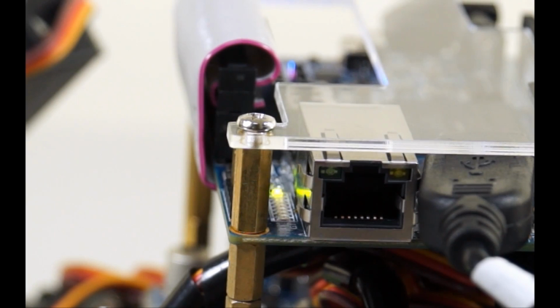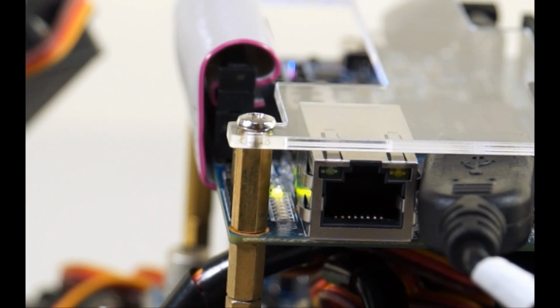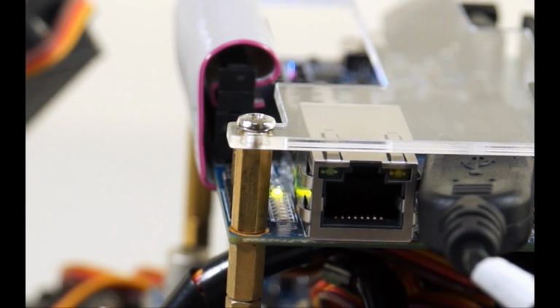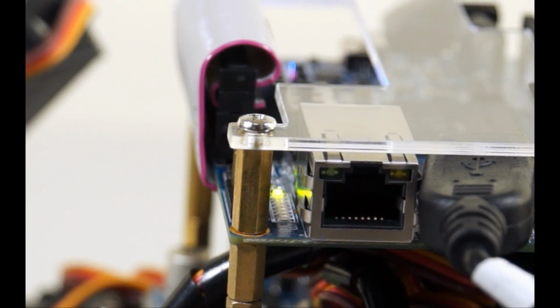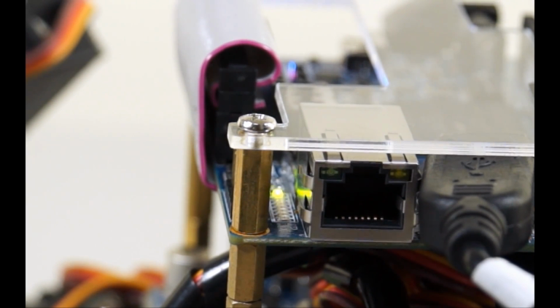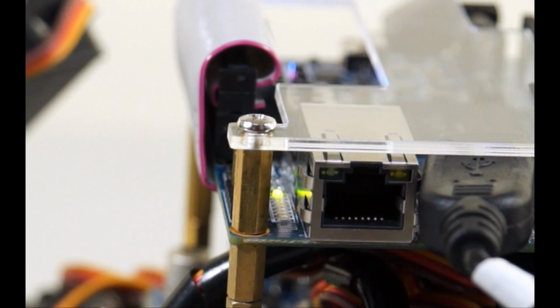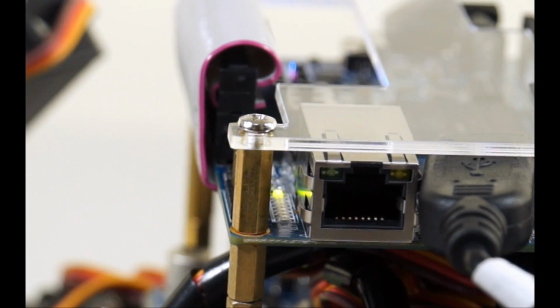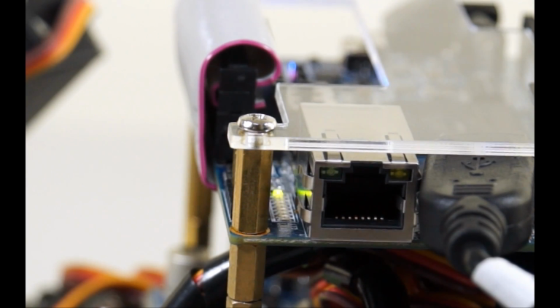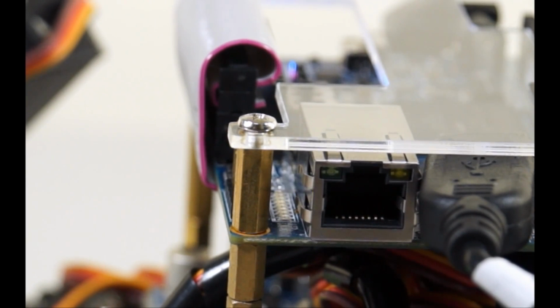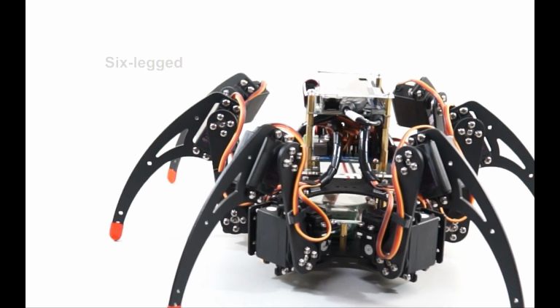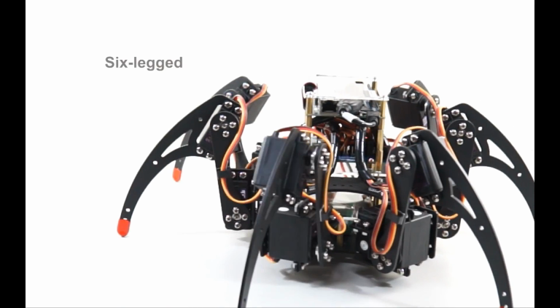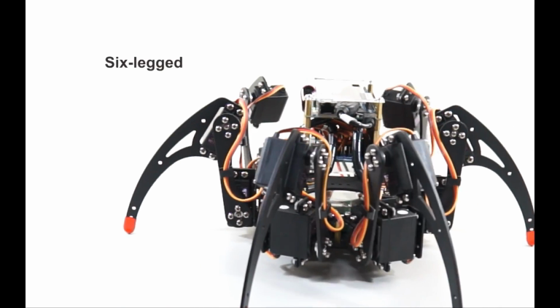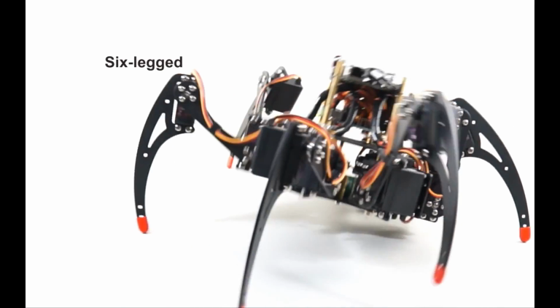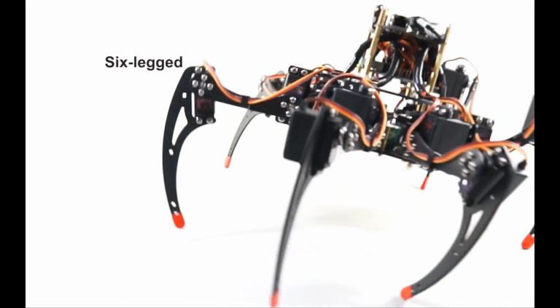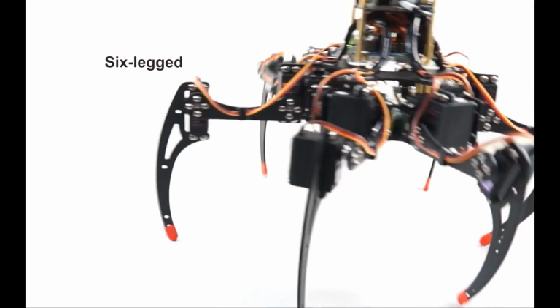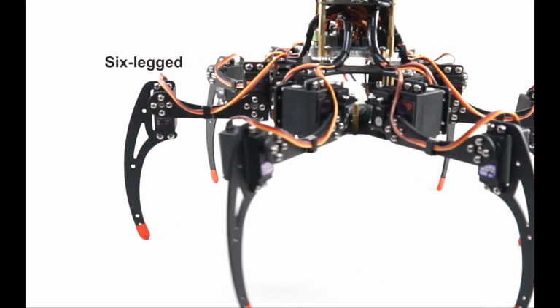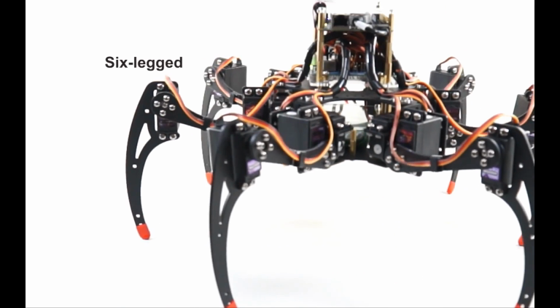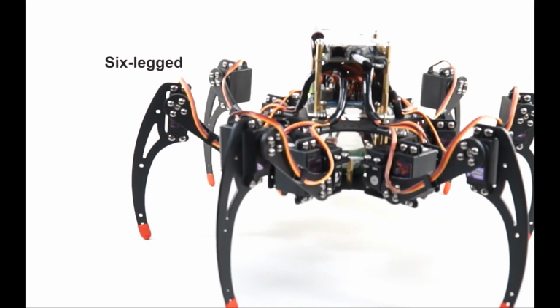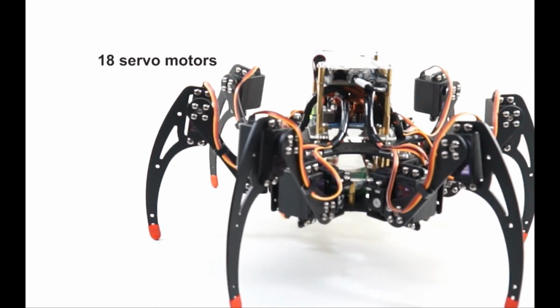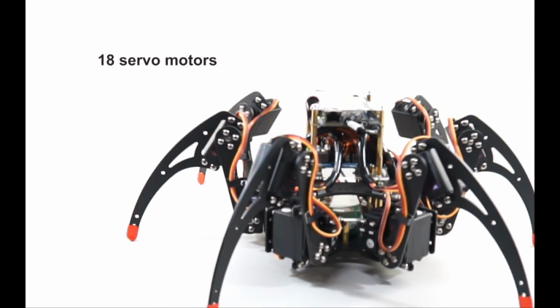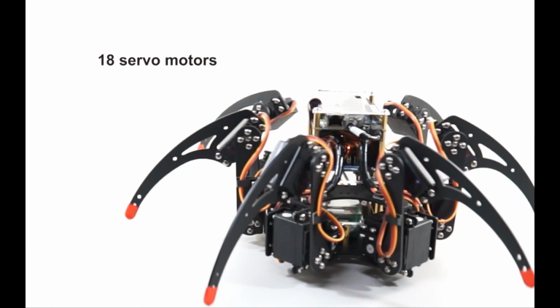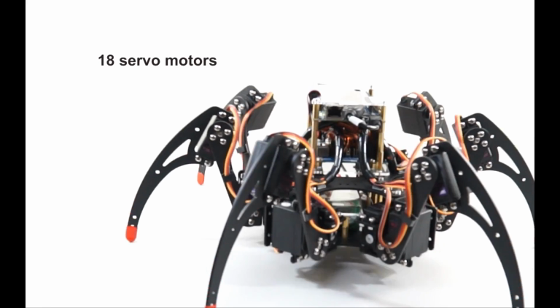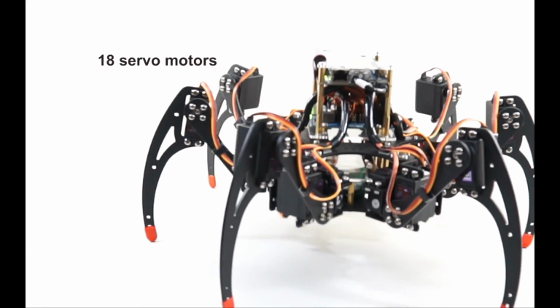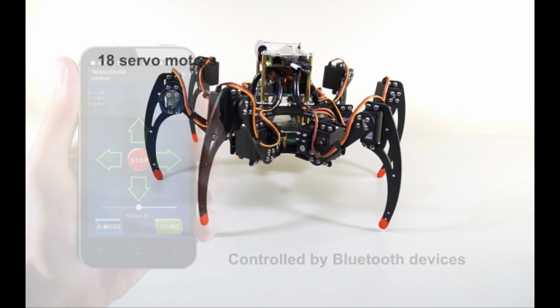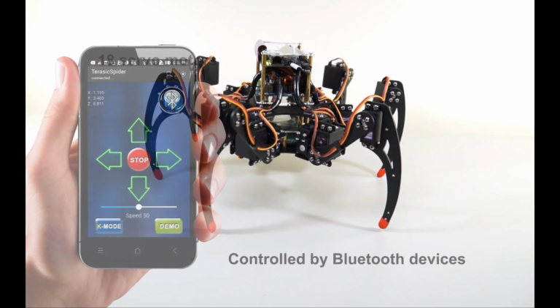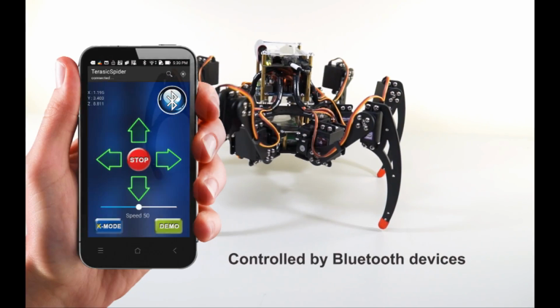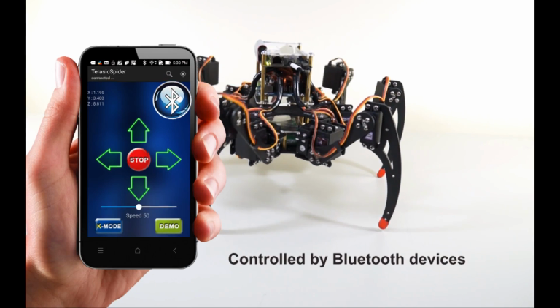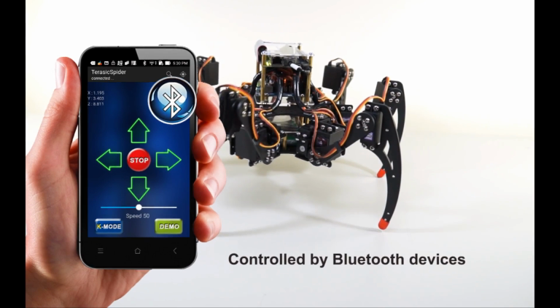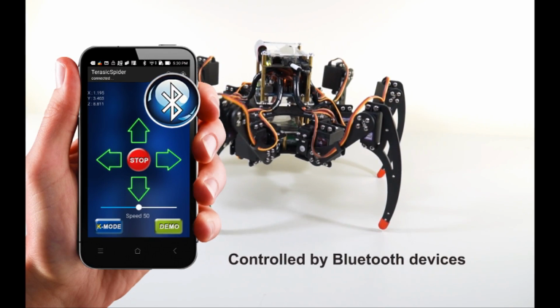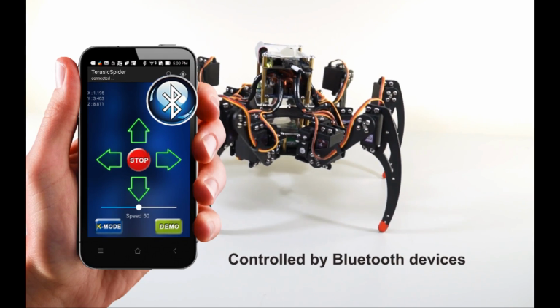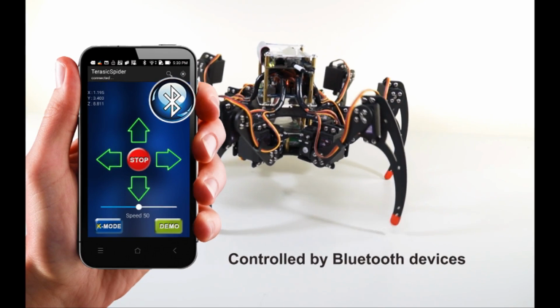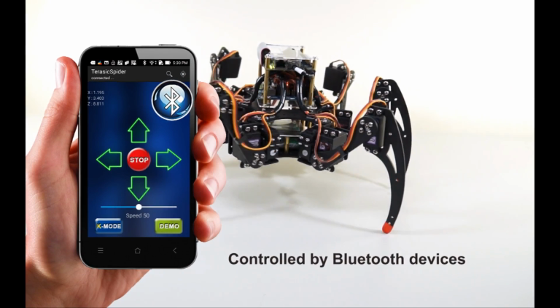Awakening Your Childhood Dream. Jurassic Spider Robot is a six-legged walking robot driven by 18 servo motors. It can be remotely controlled by a Bluetooth-enabled Android device.